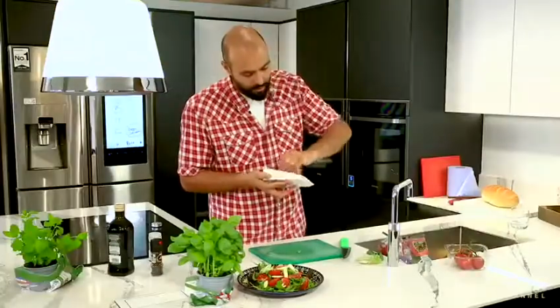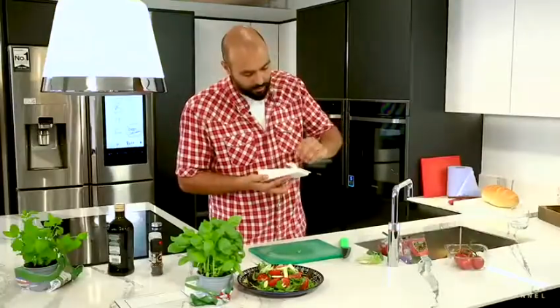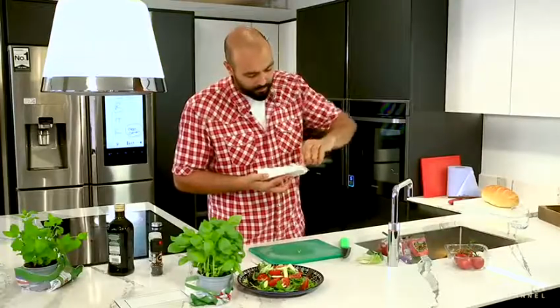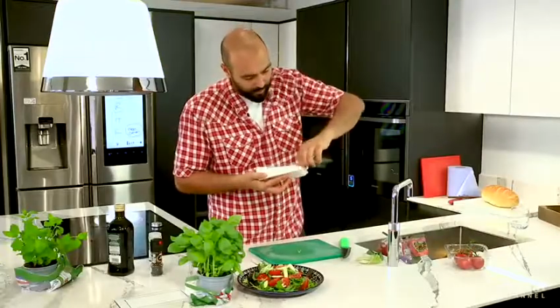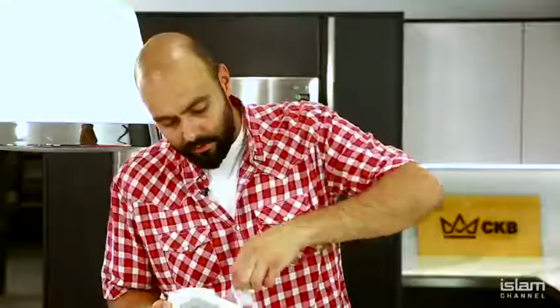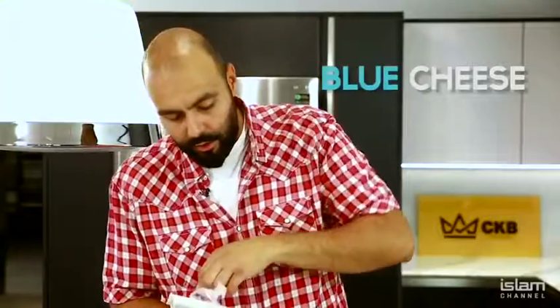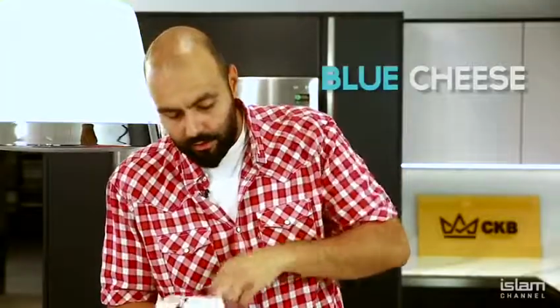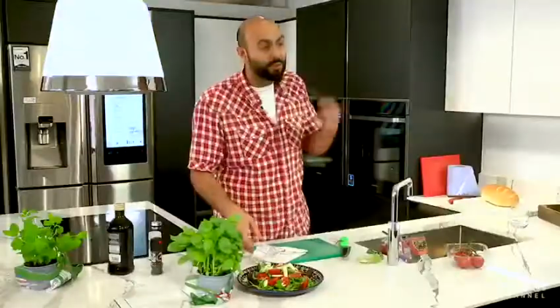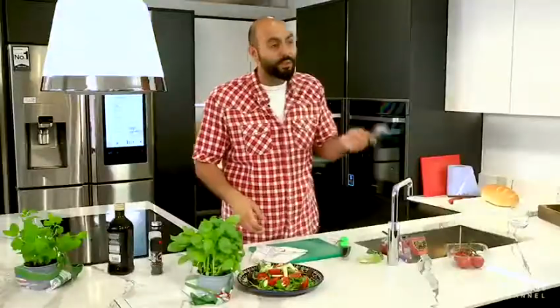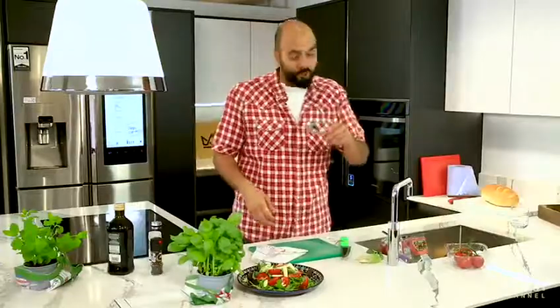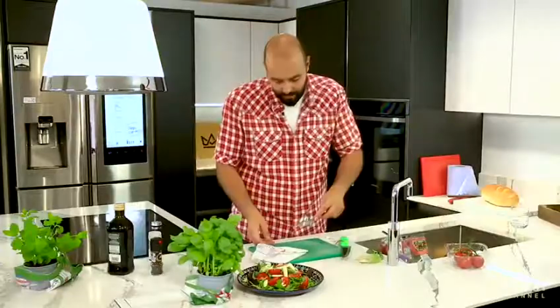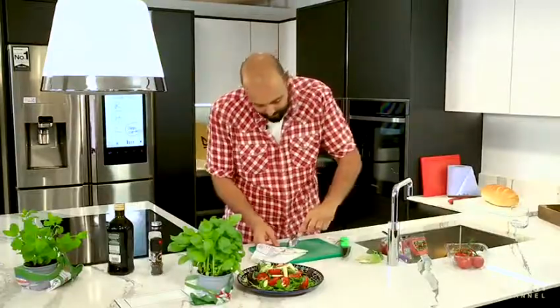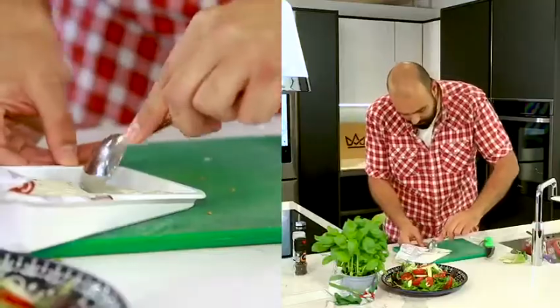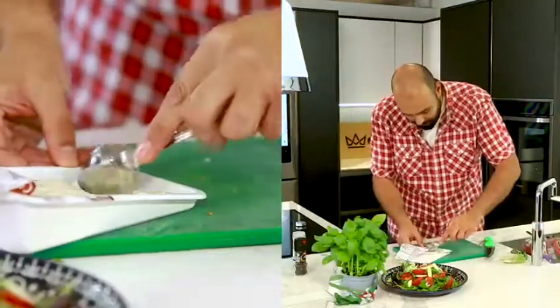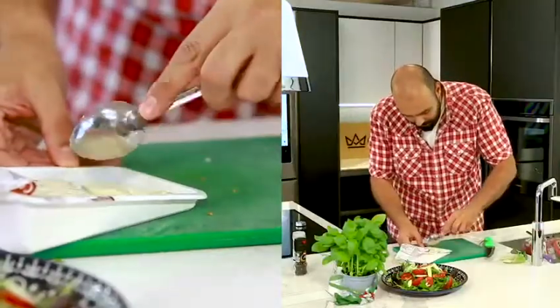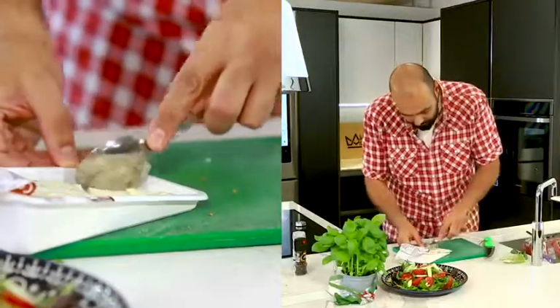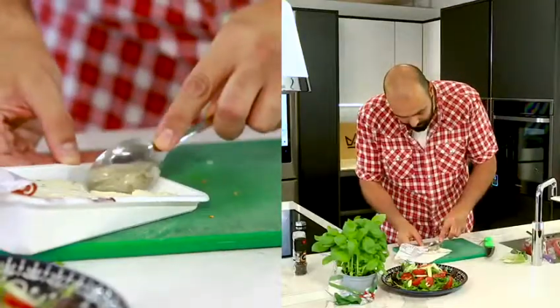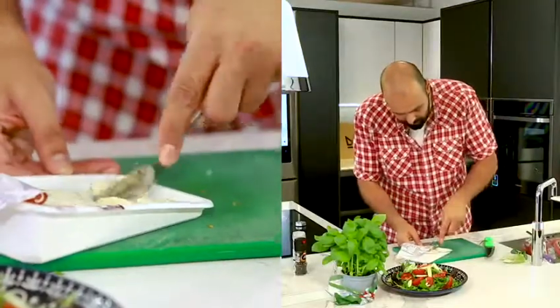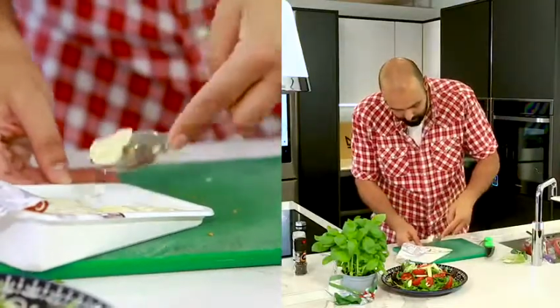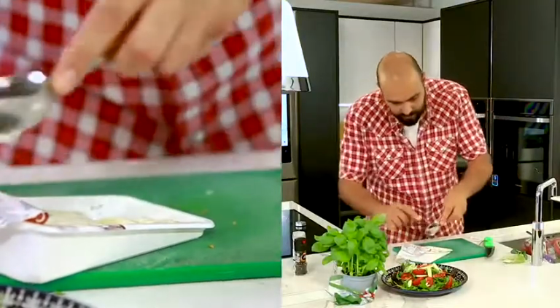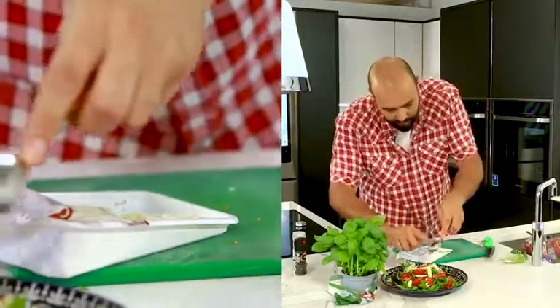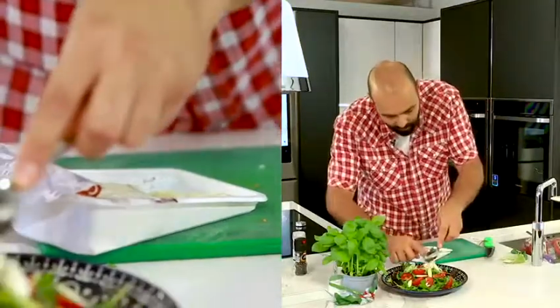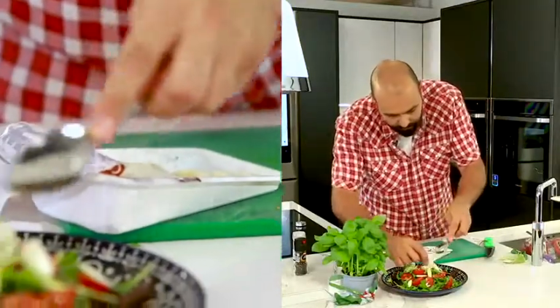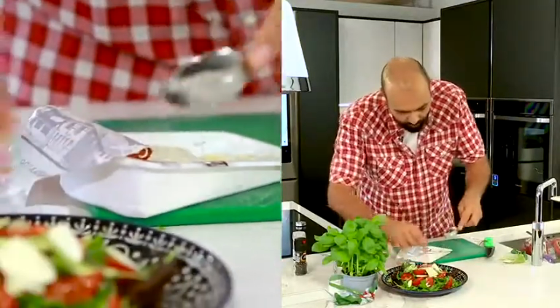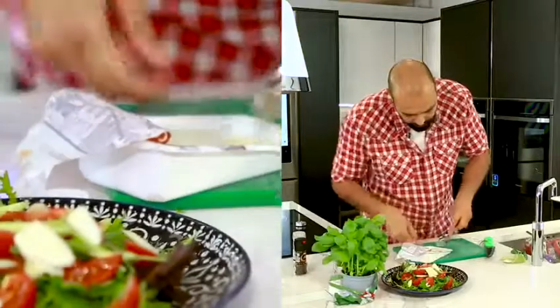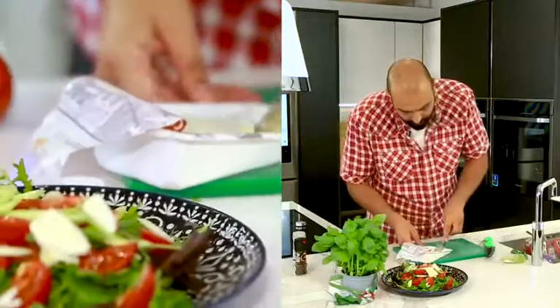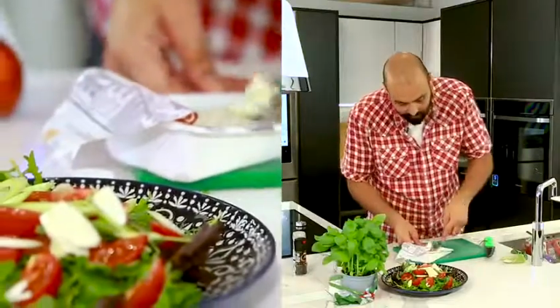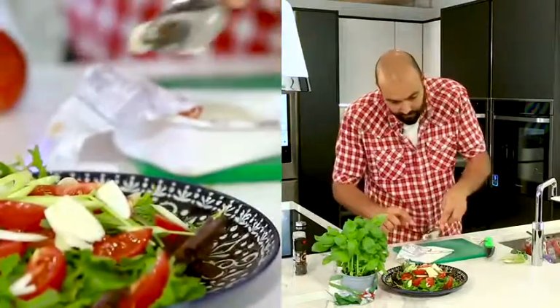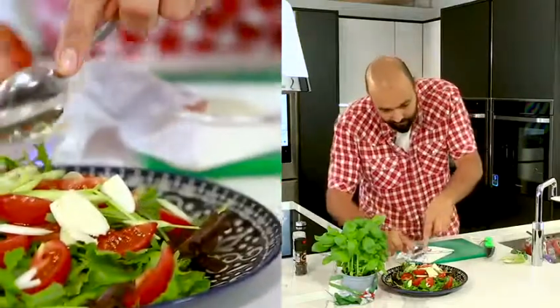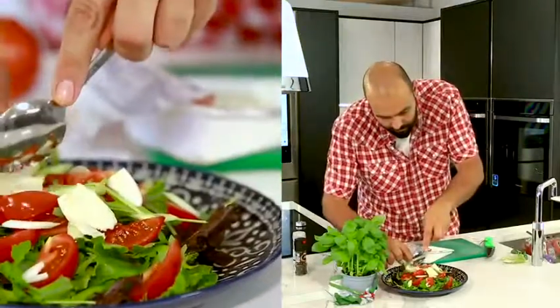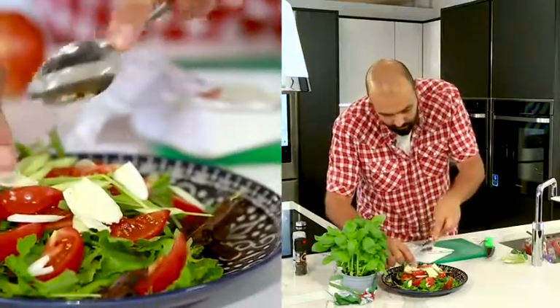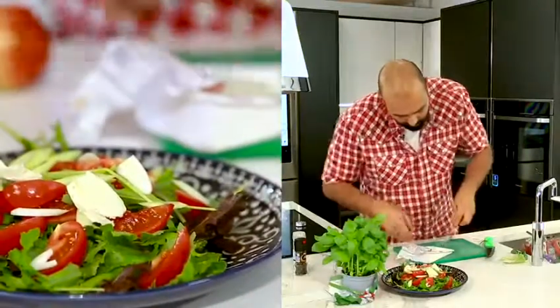I'm going to open this blue cheese. You can spoon it, chop it. I just take a spoon and I'm going to take some small pieces and dollop them around lovingly over here. Wonderful.